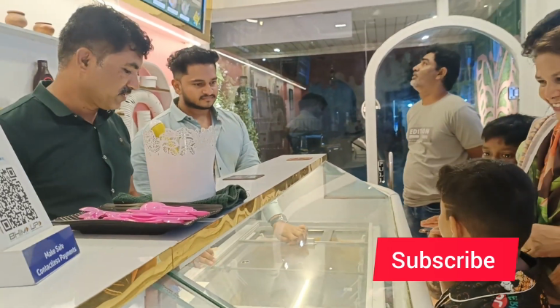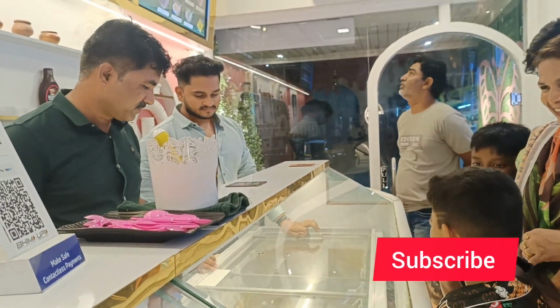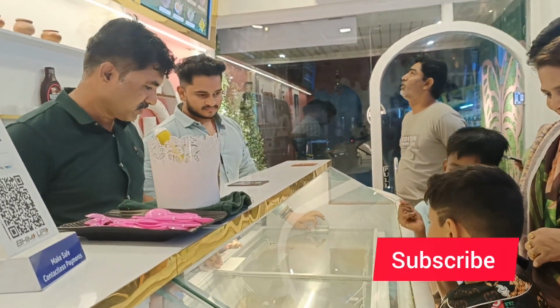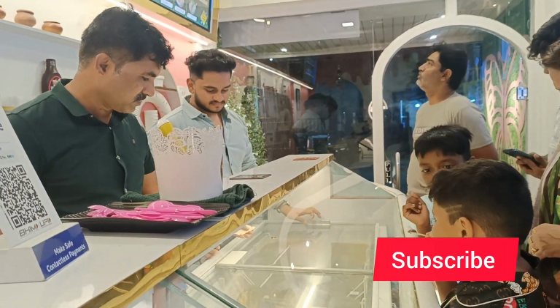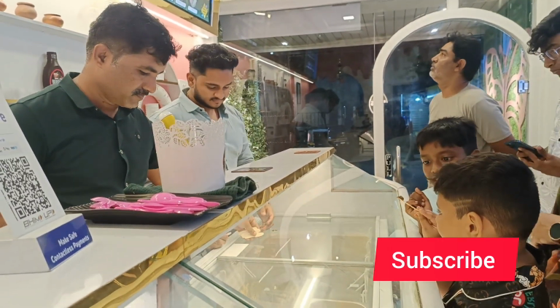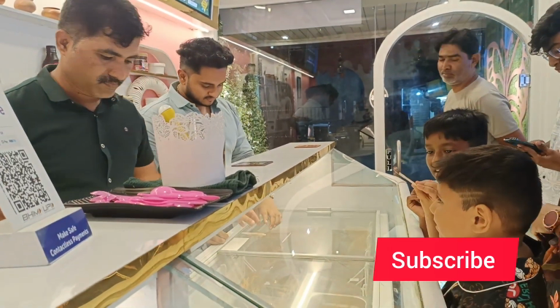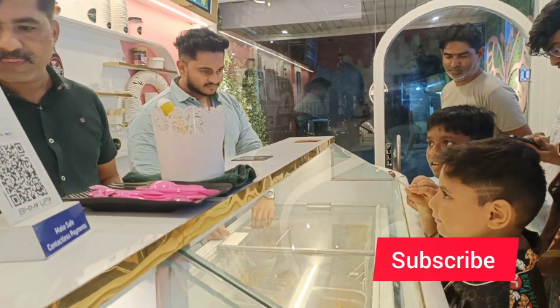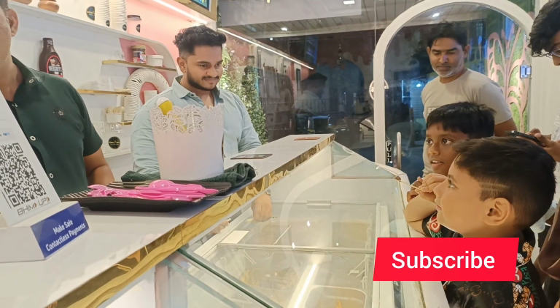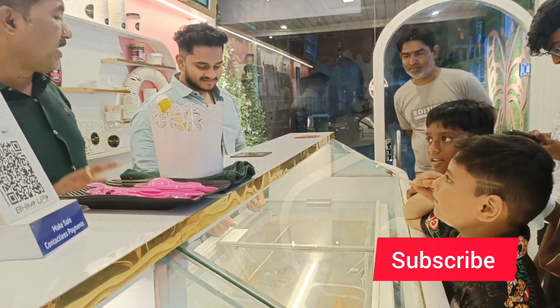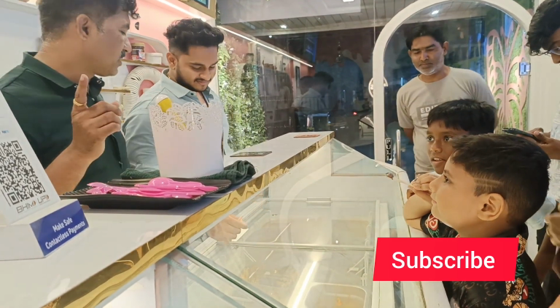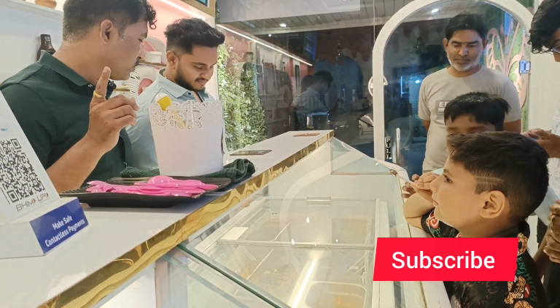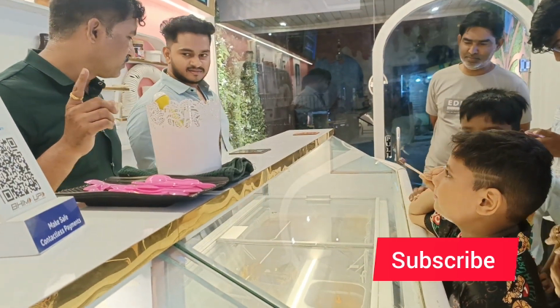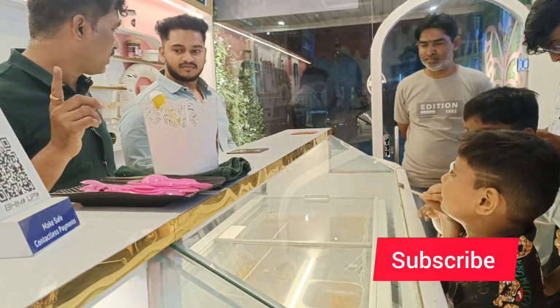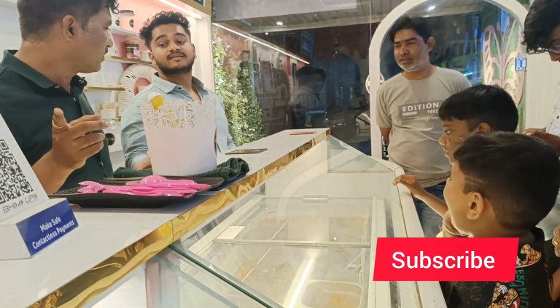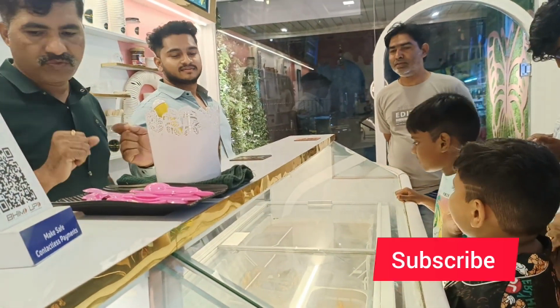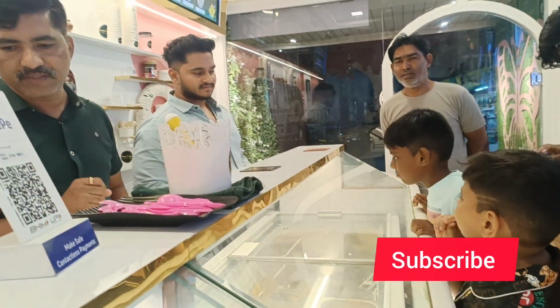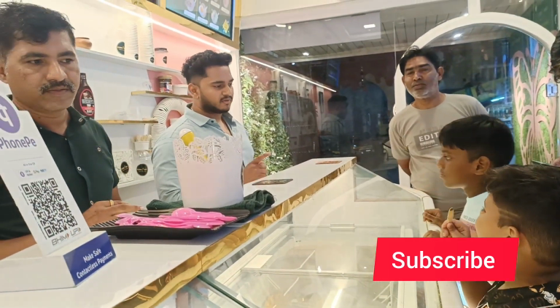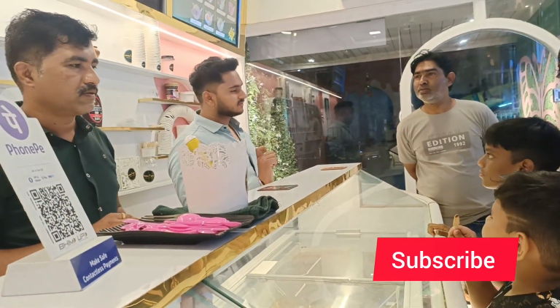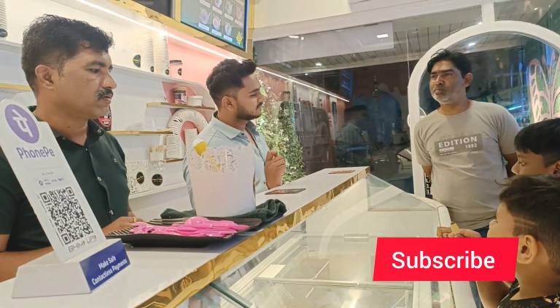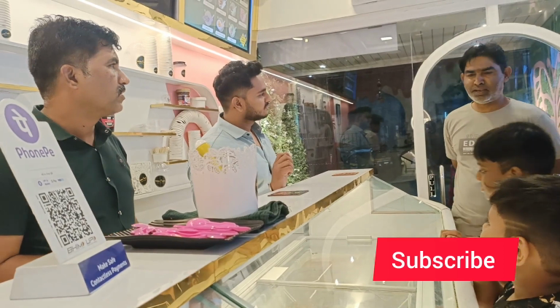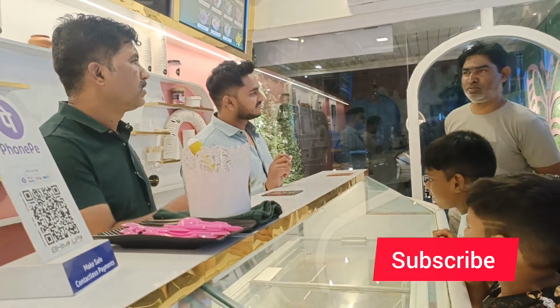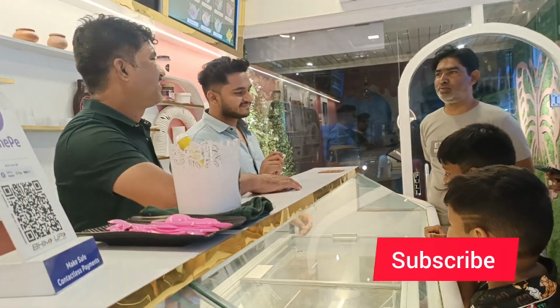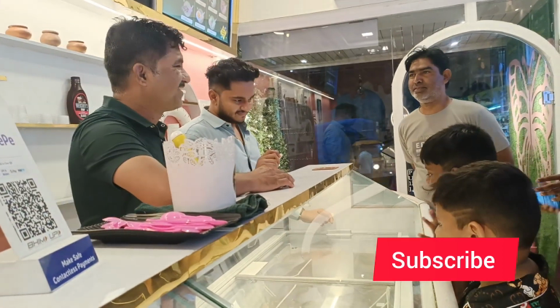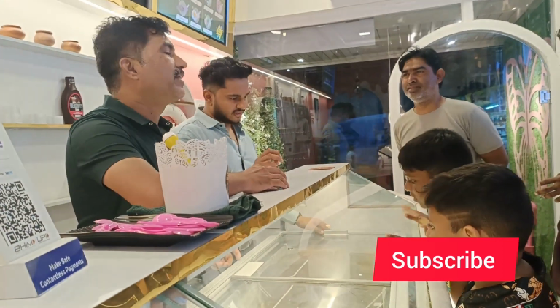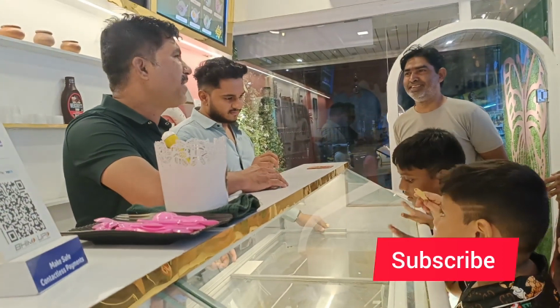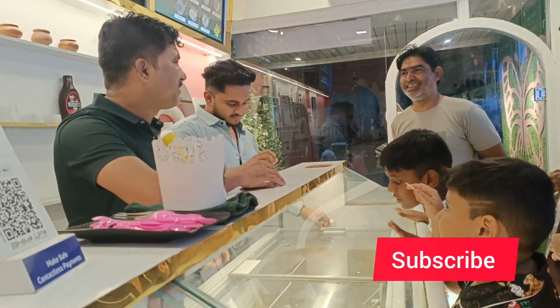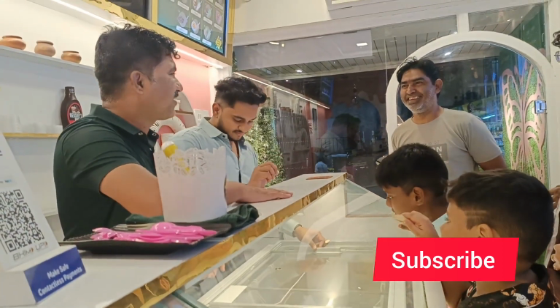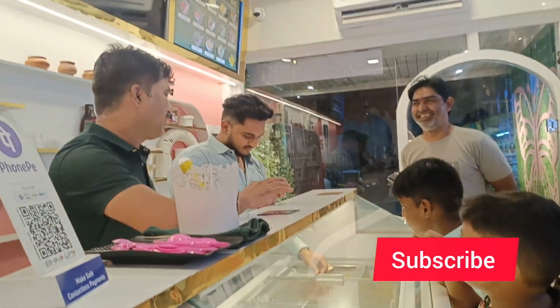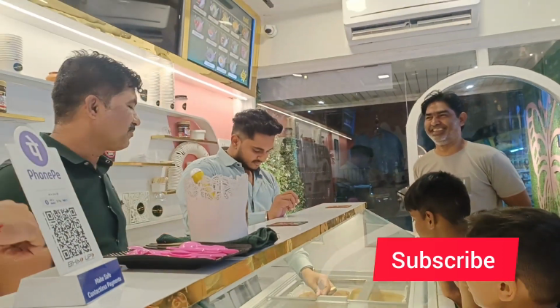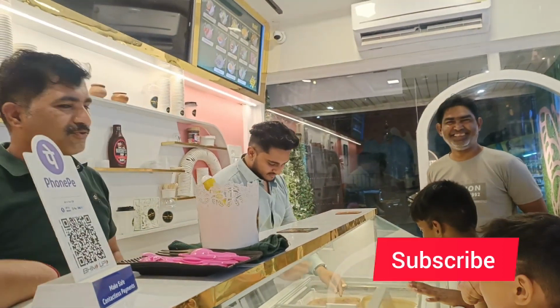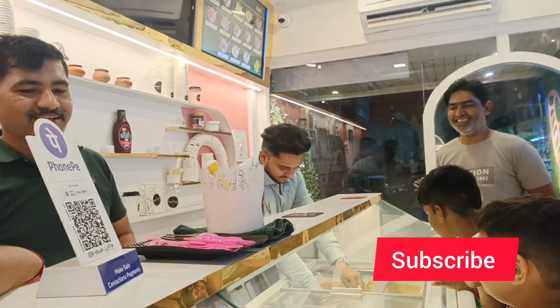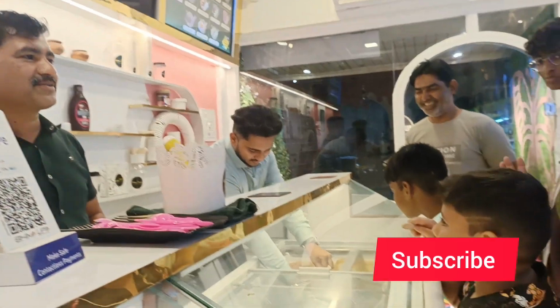I have been eating so many varieties of ice cream today. I've tried natural flavors from many places but I liked this one the best. I did a lot of research here and I will definitely be visiting again — especially for the stuffed ice cream.